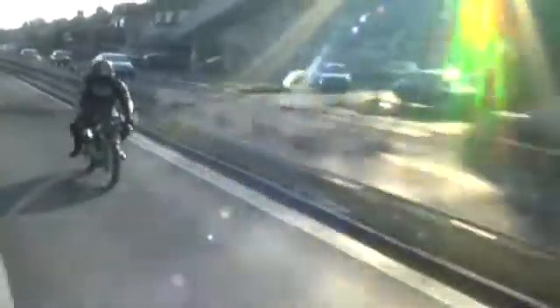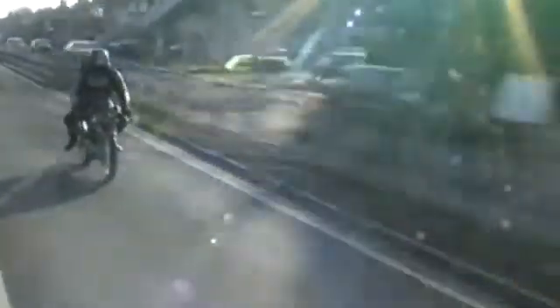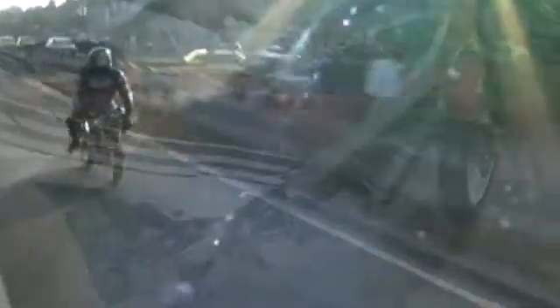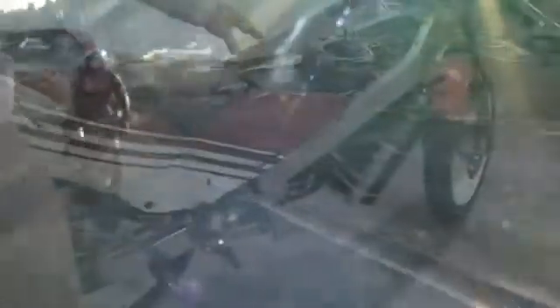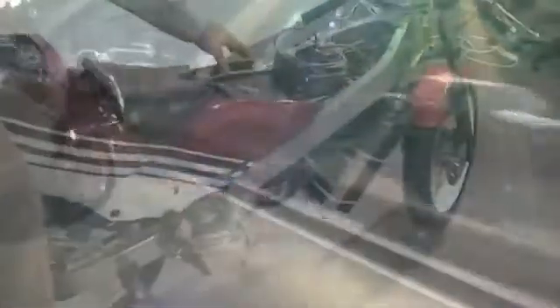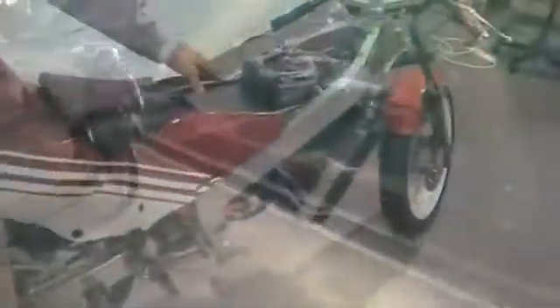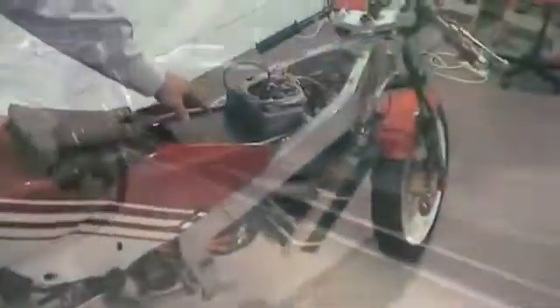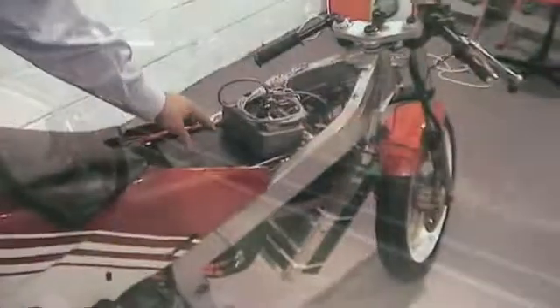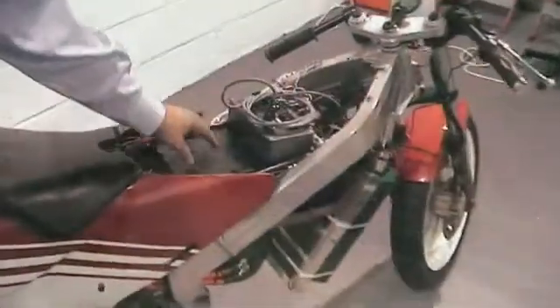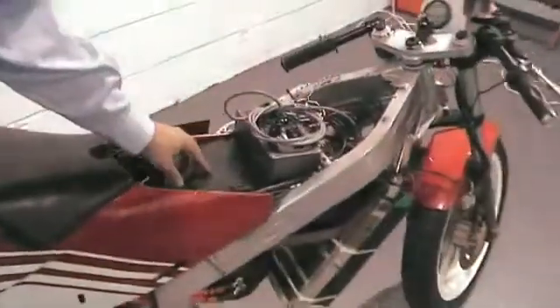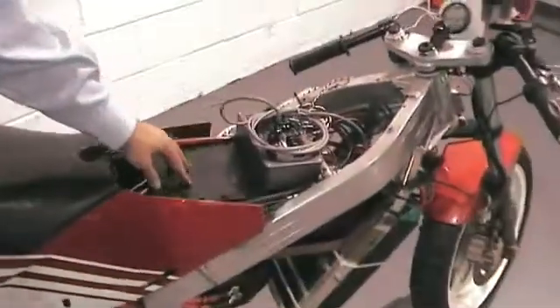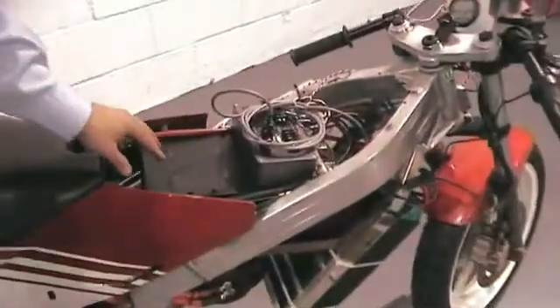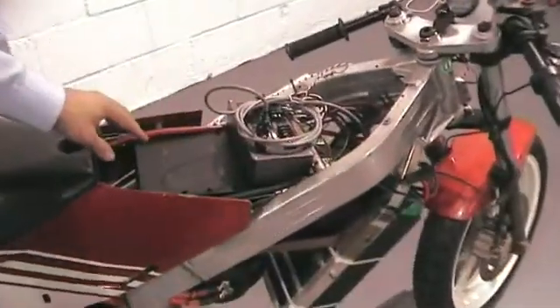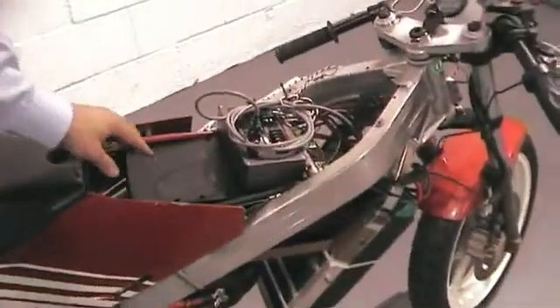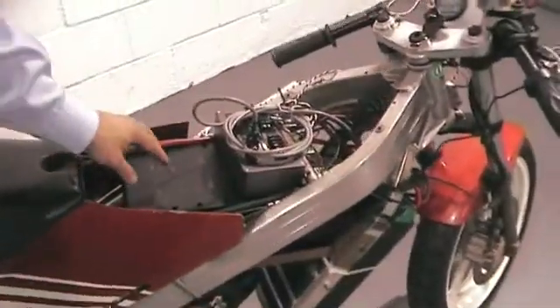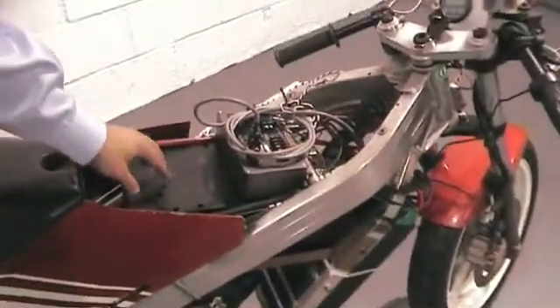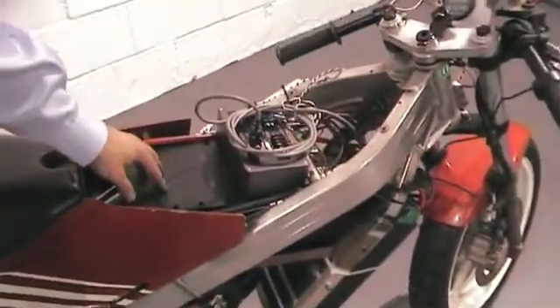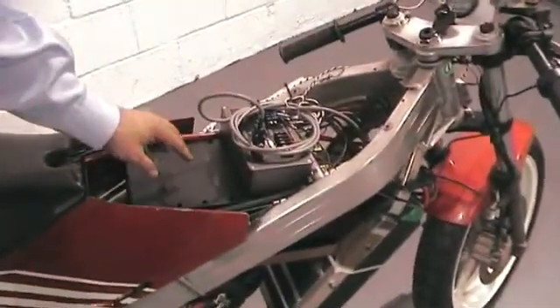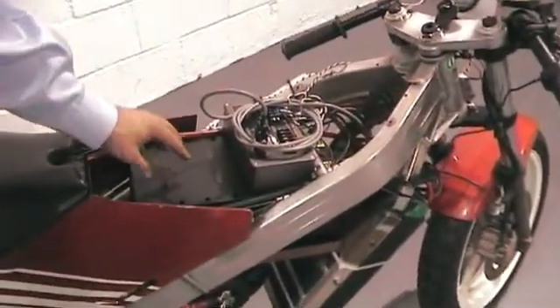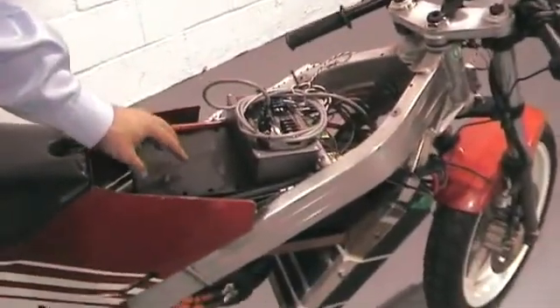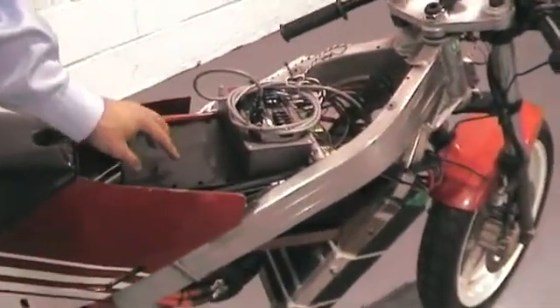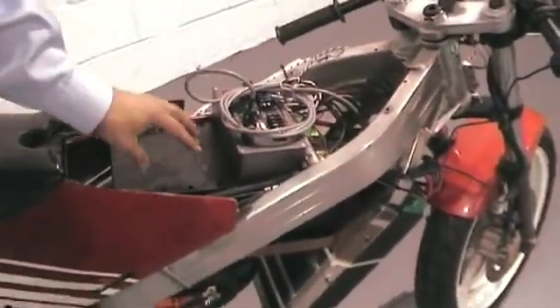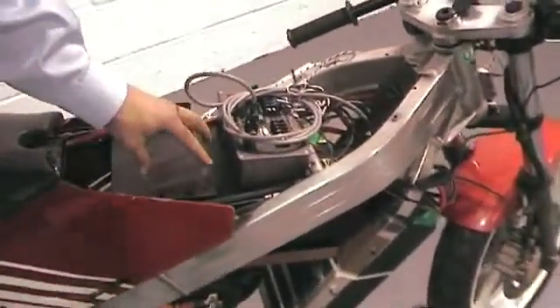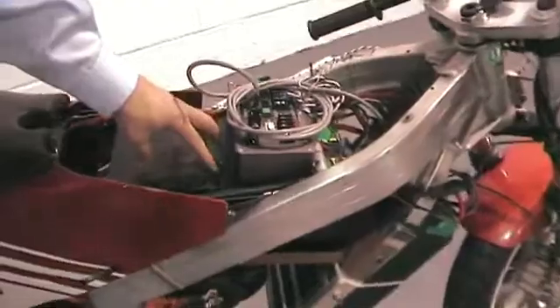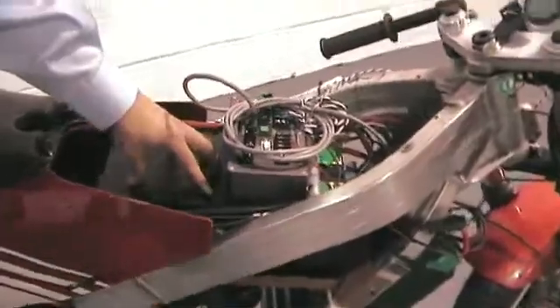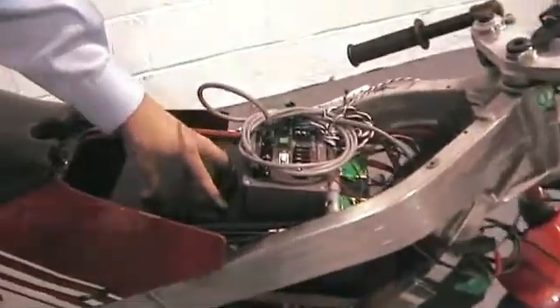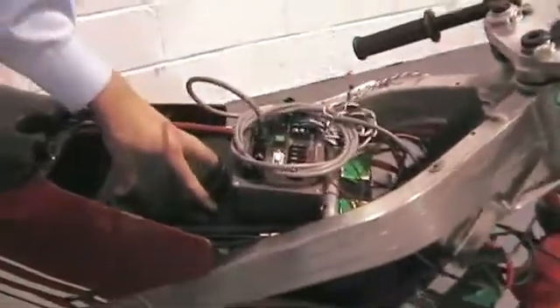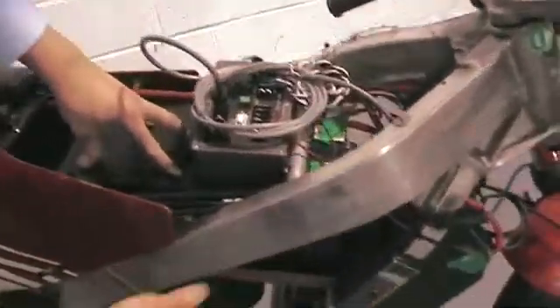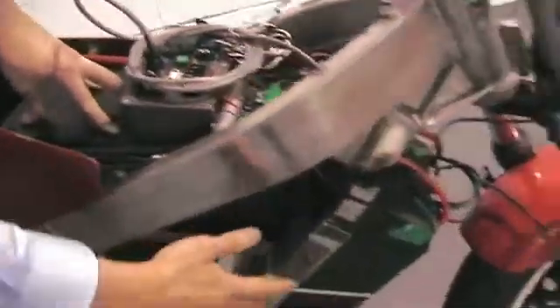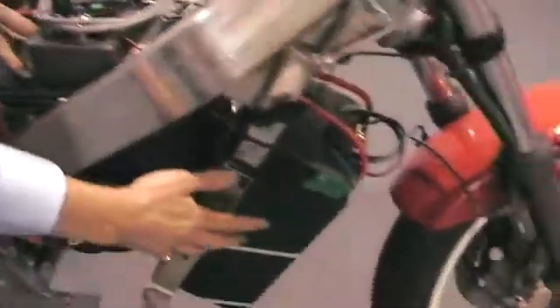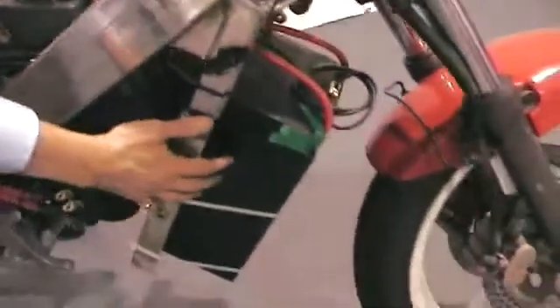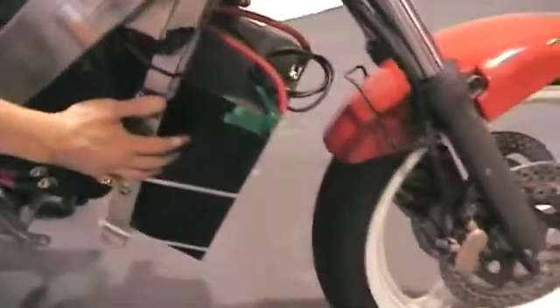In the chassis of the bike at the moment, we've got two 72 volt, 10 amp hour LiFeBat batteries. That's one here and one where the radiator used to go.